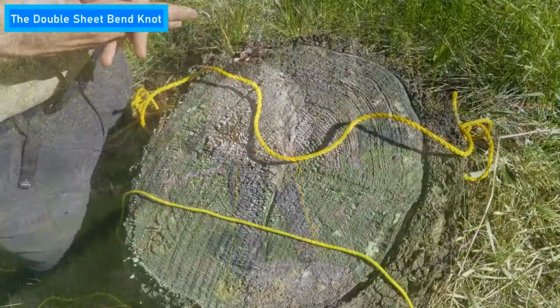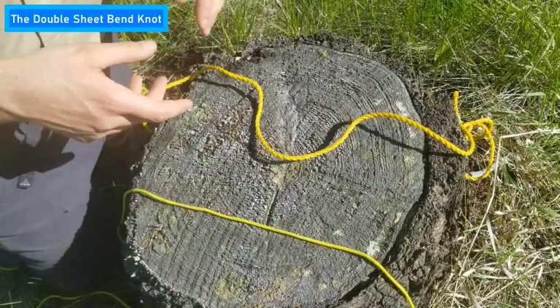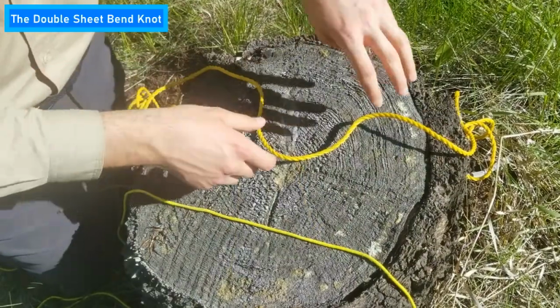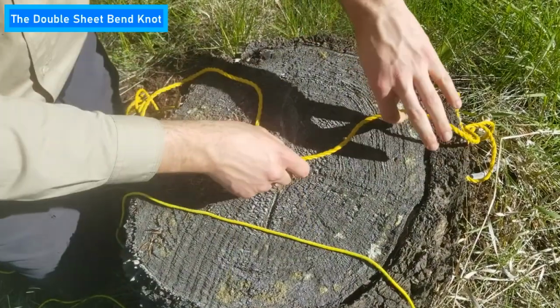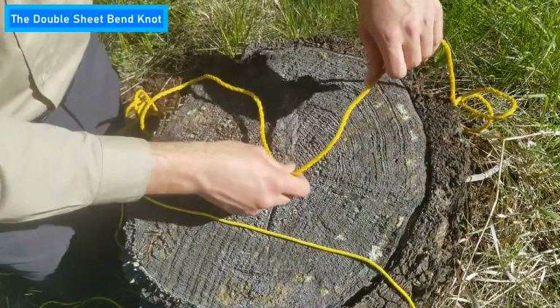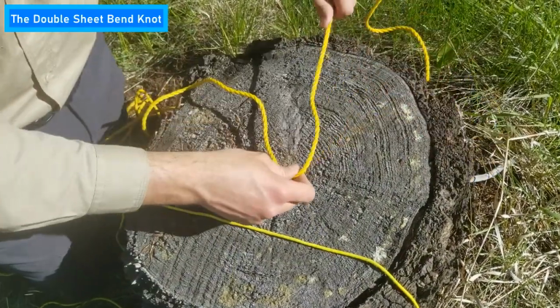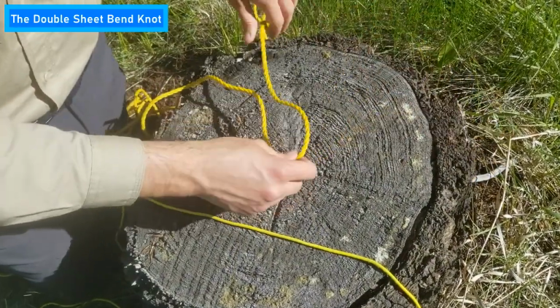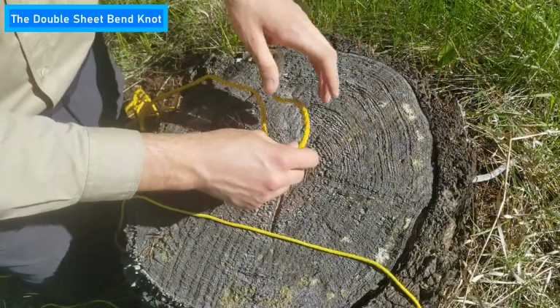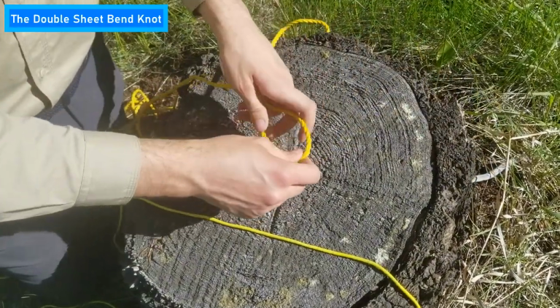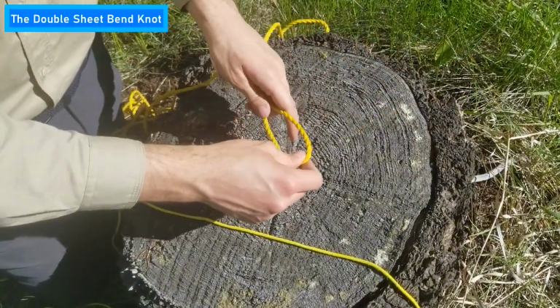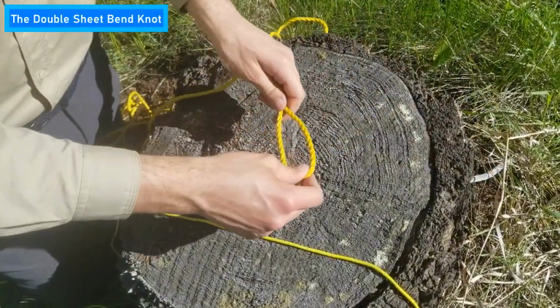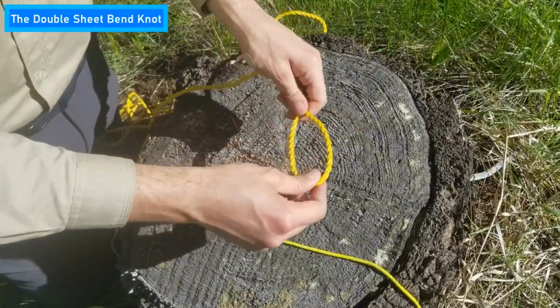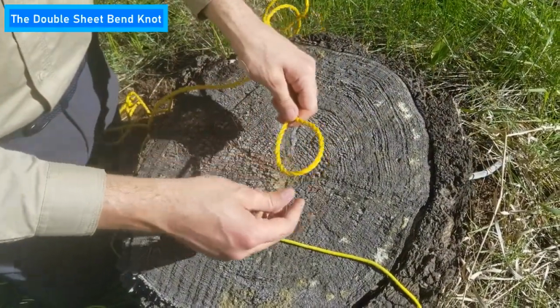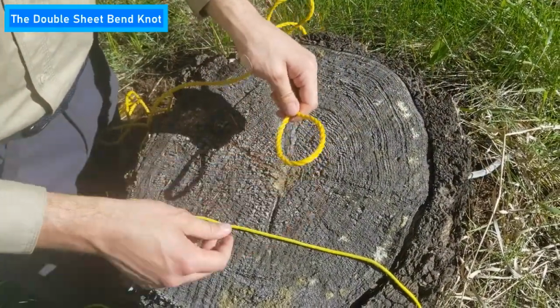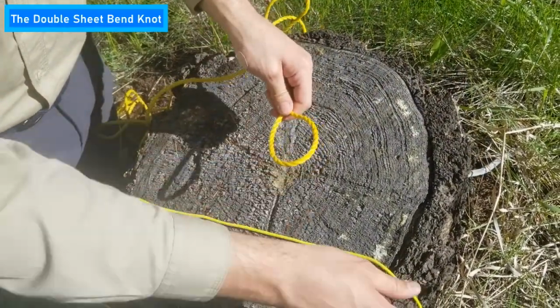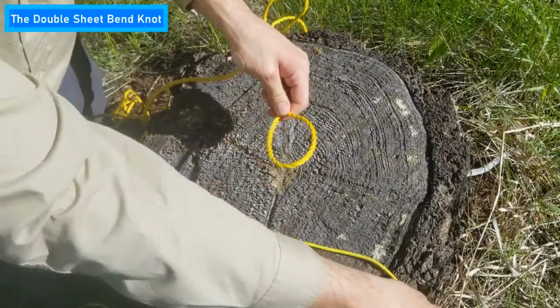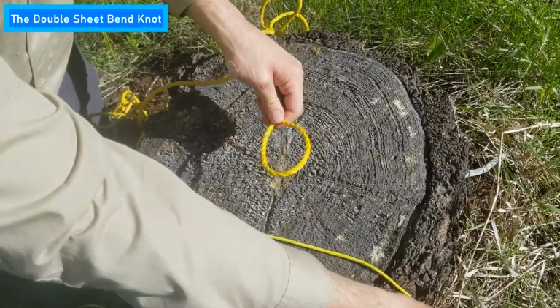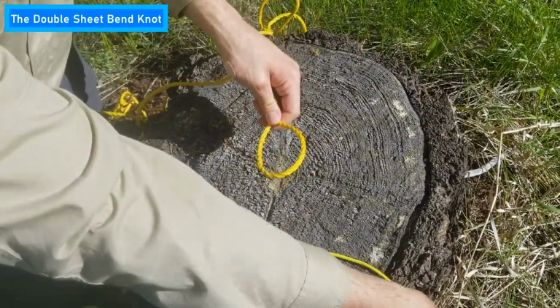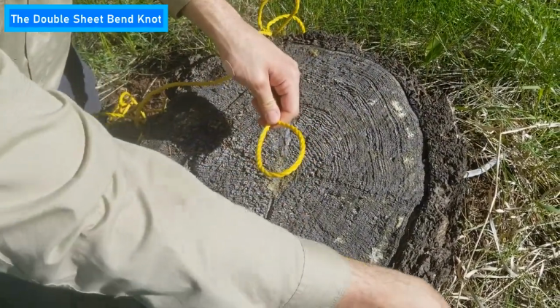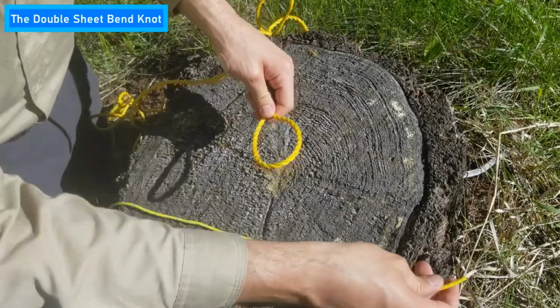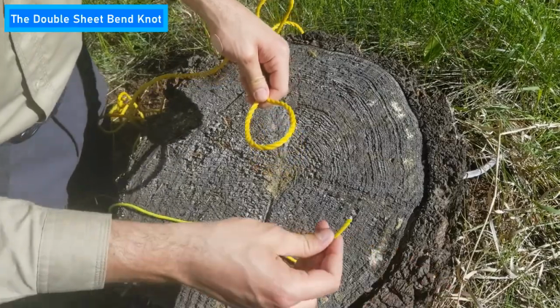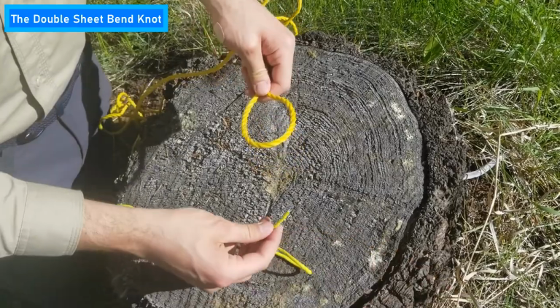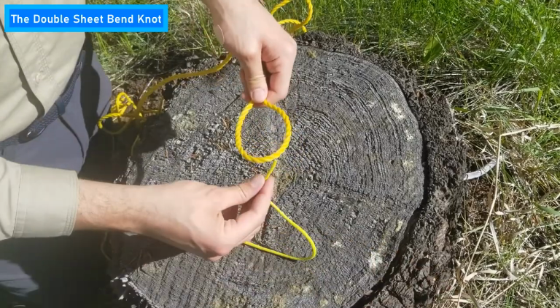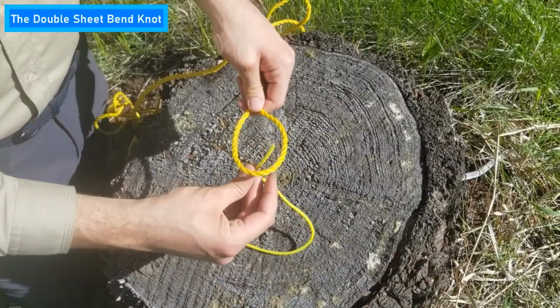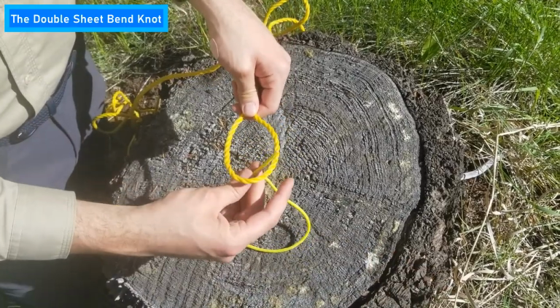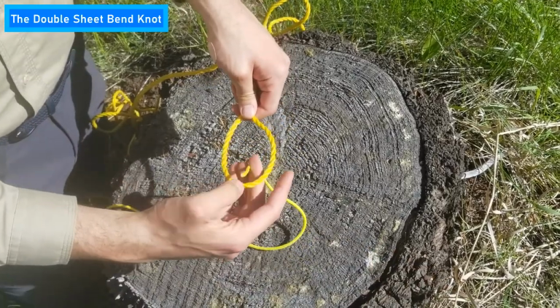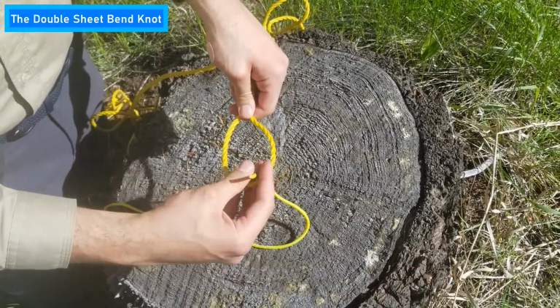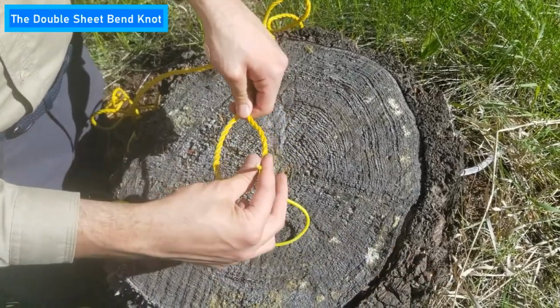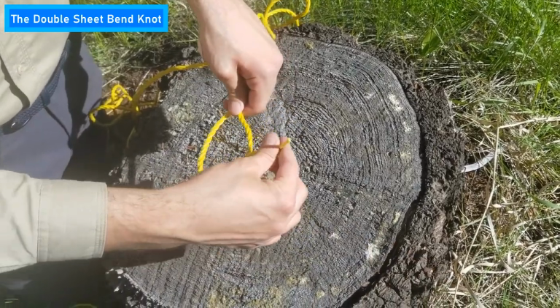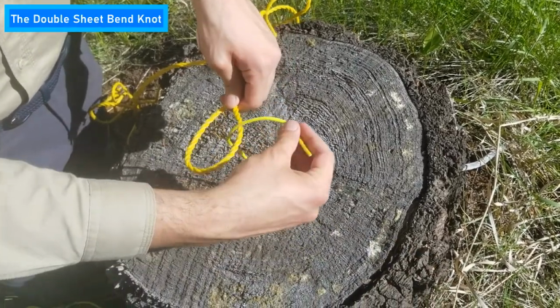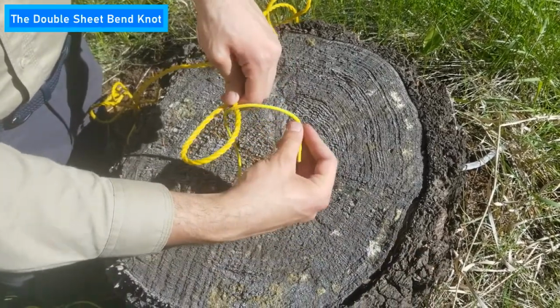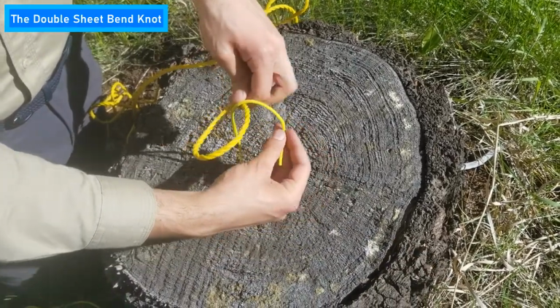First, take two pieces of rope of different thickness and make a loop in the thicker rope. Then thread the thinner rope through the bottom of the thicker rope and wrap it around.